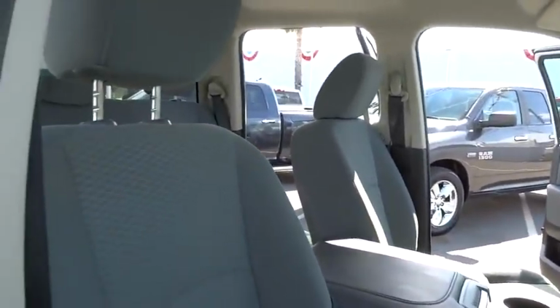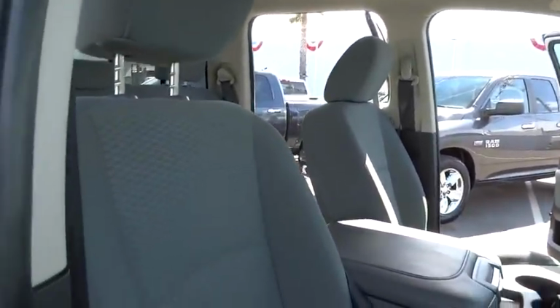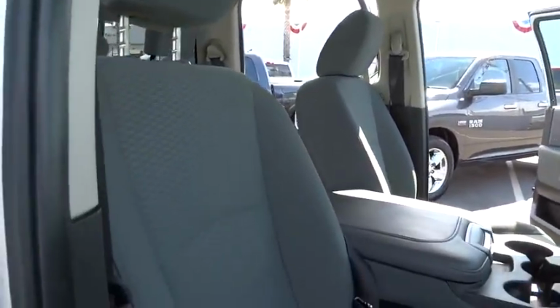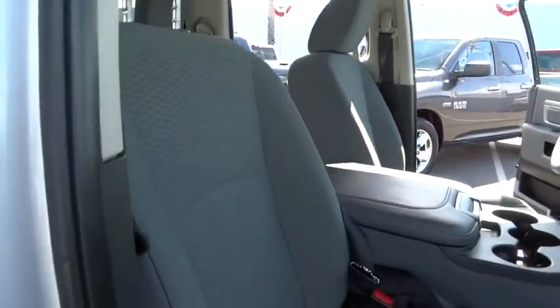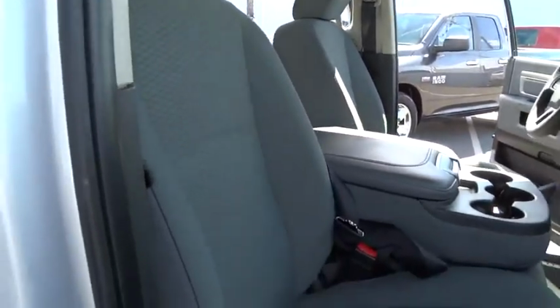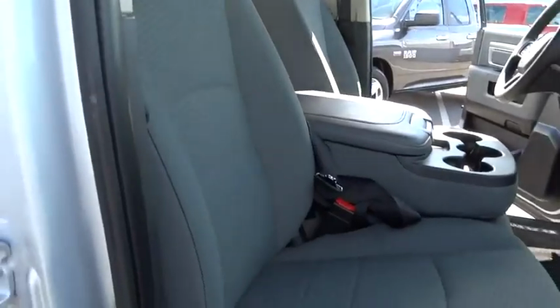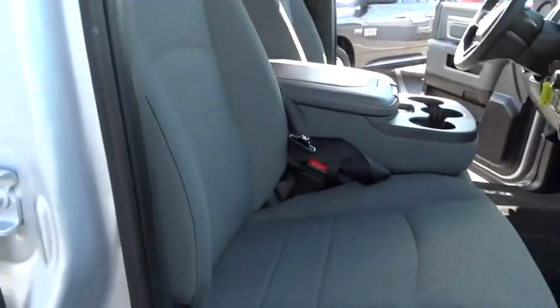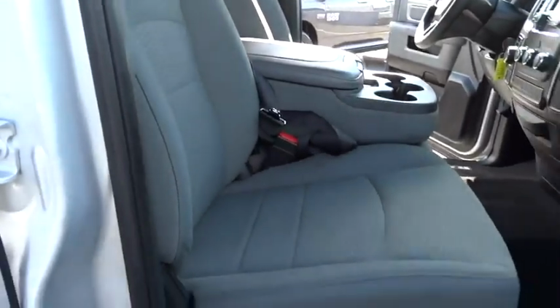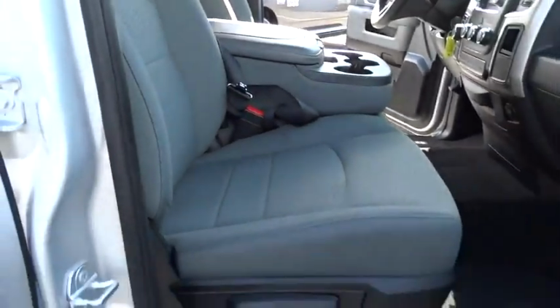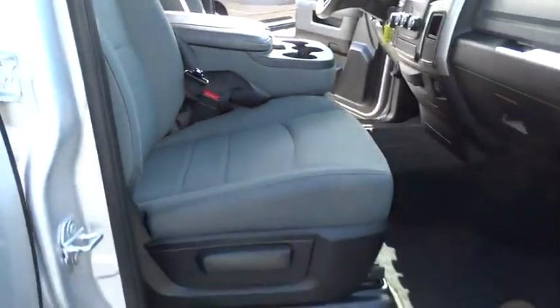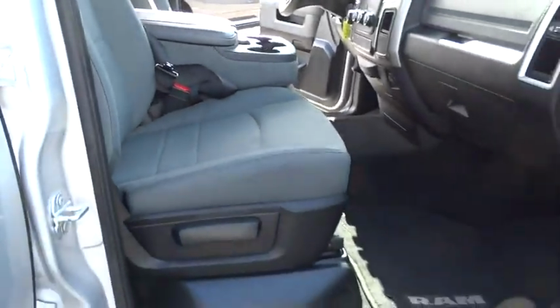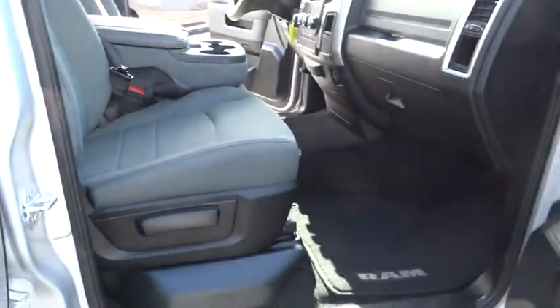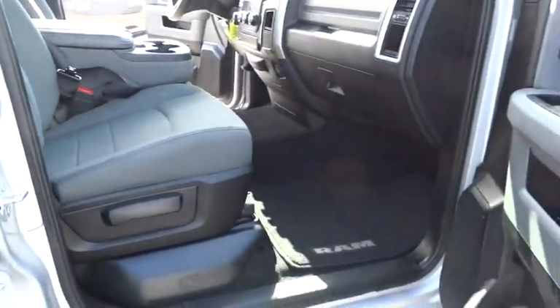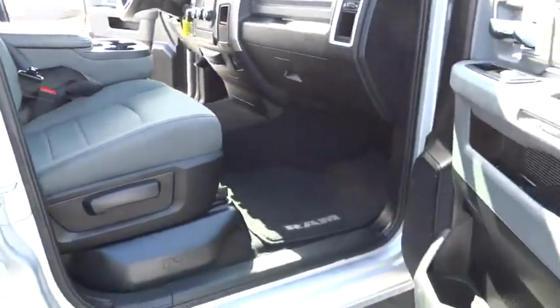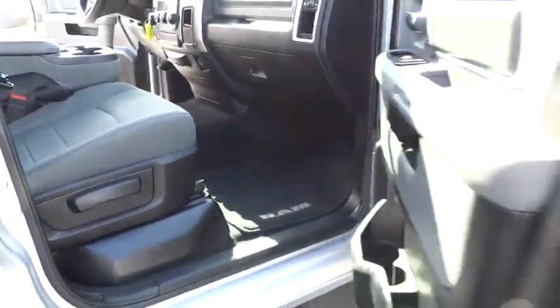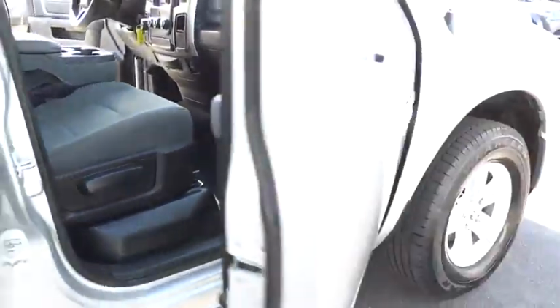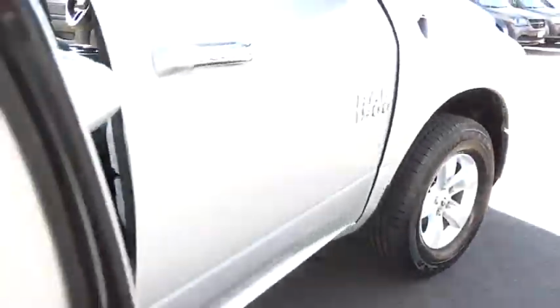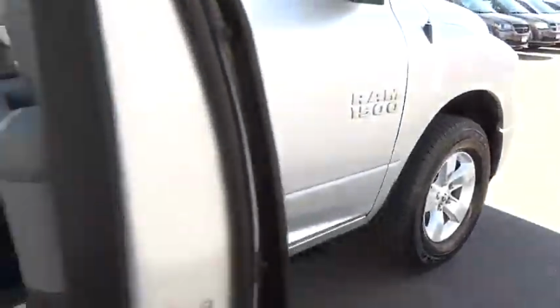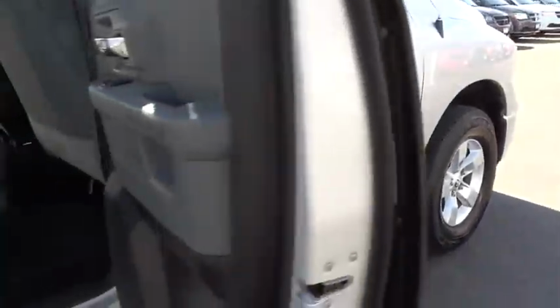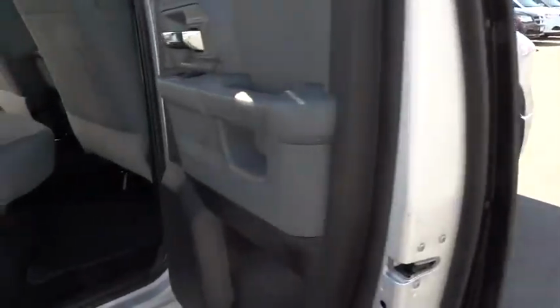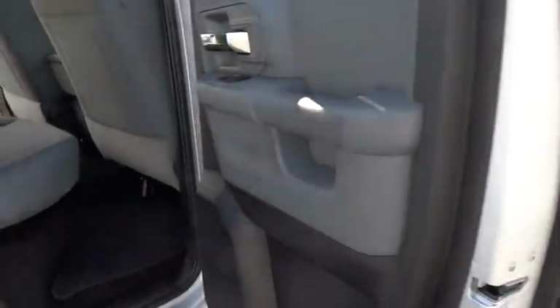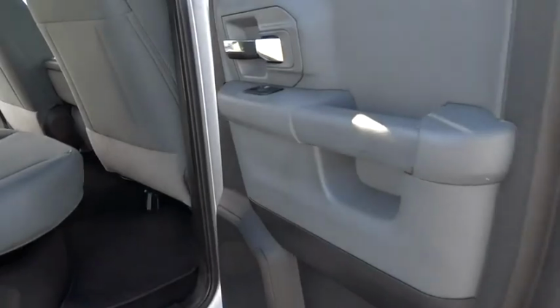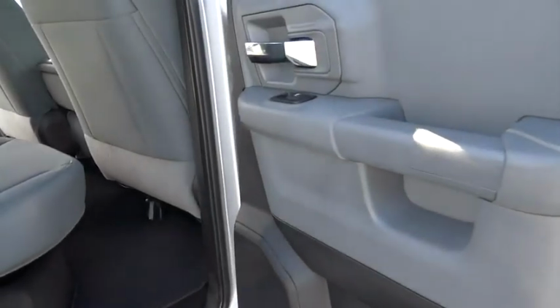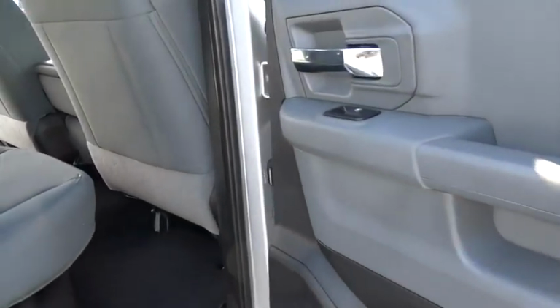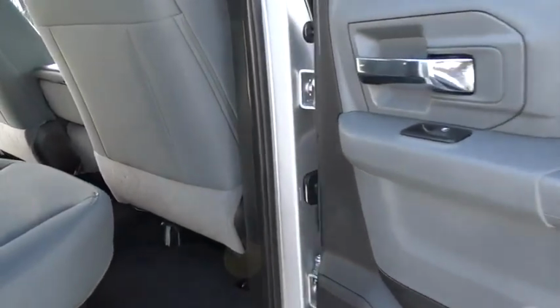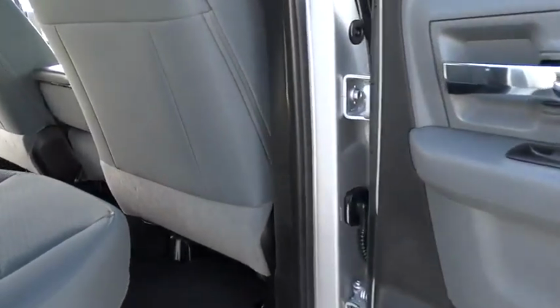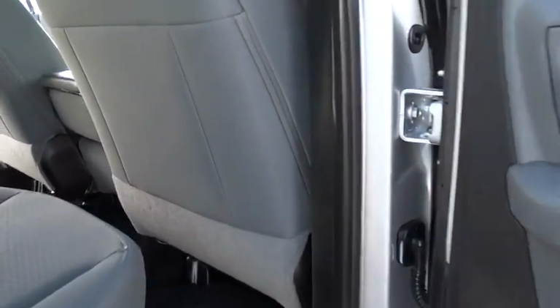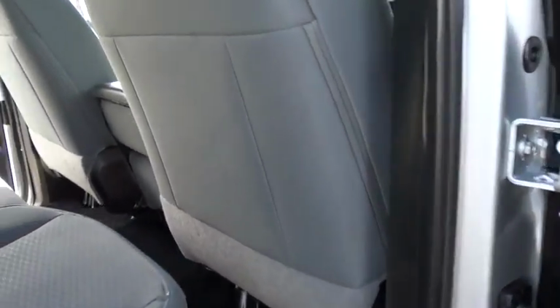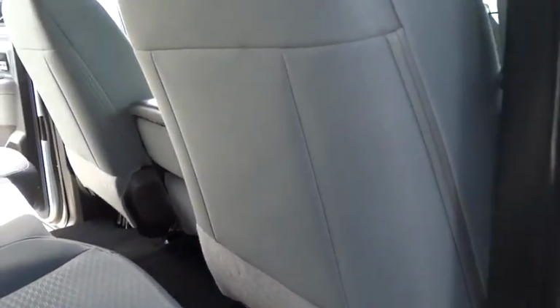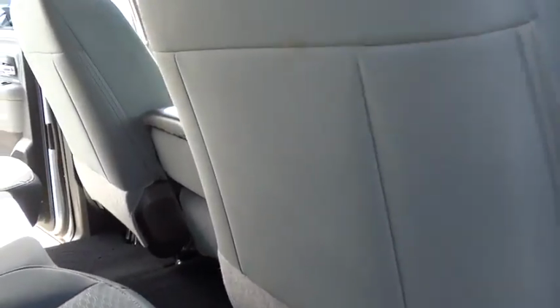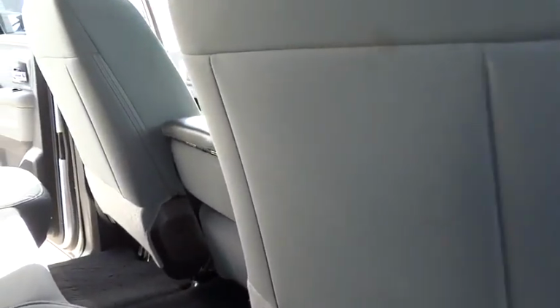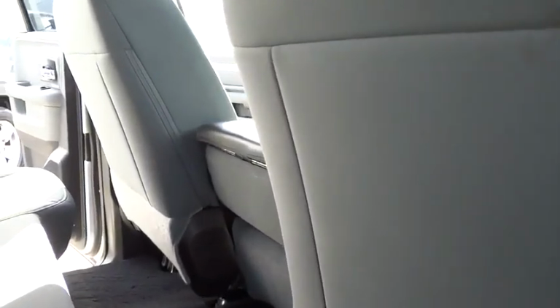Floor mats, AM-FM stereo radio, child safety locks, power door locks, trip computer, power windows, MP3 player, passenger airbag.